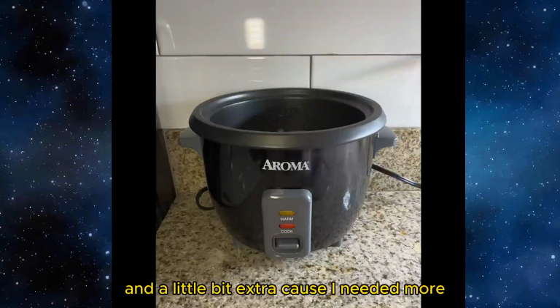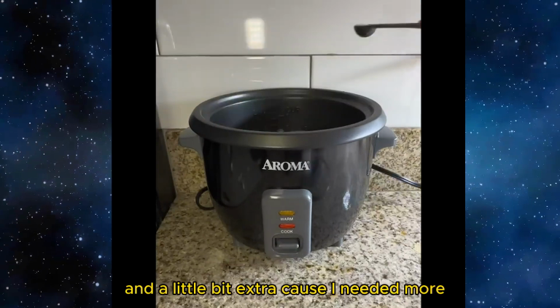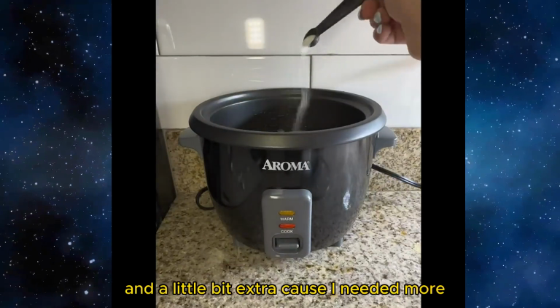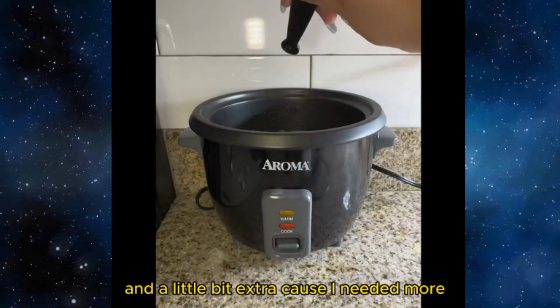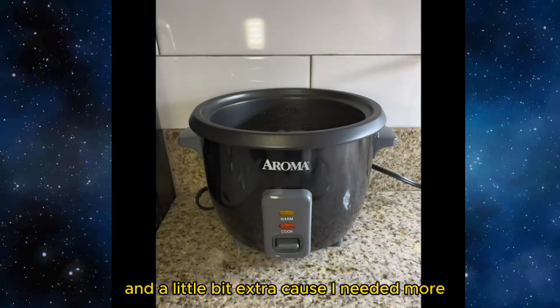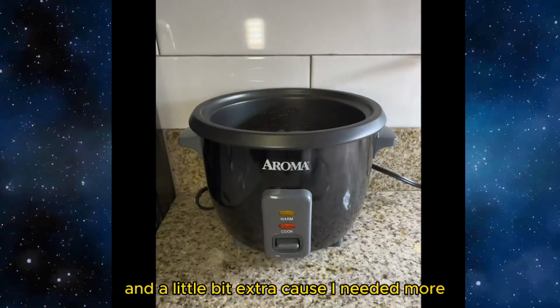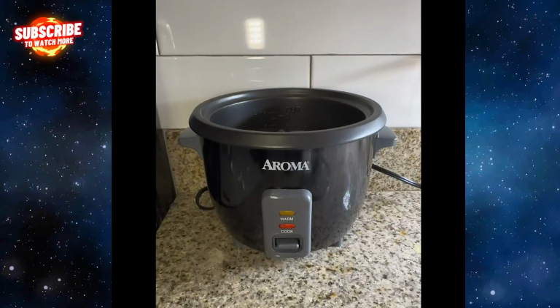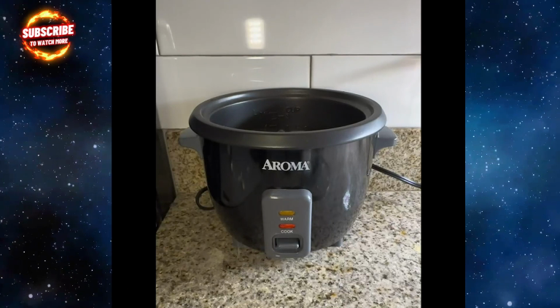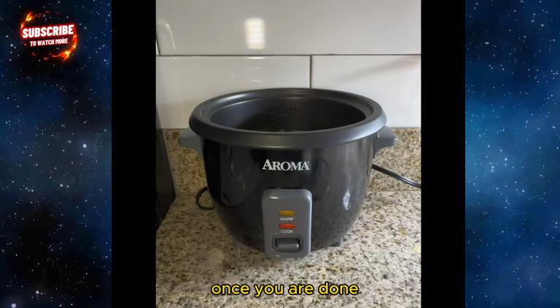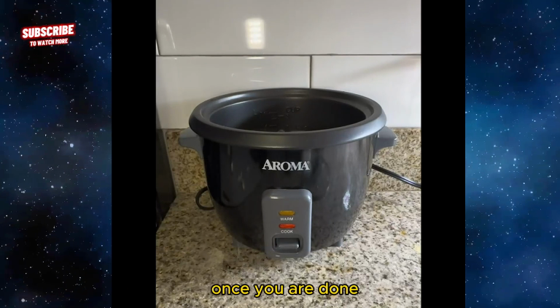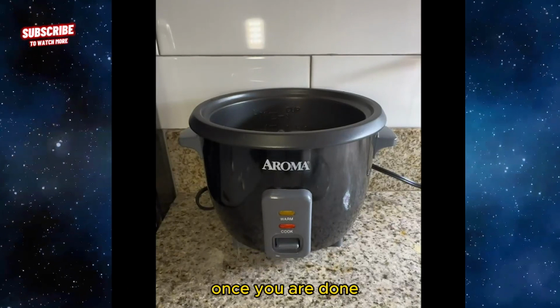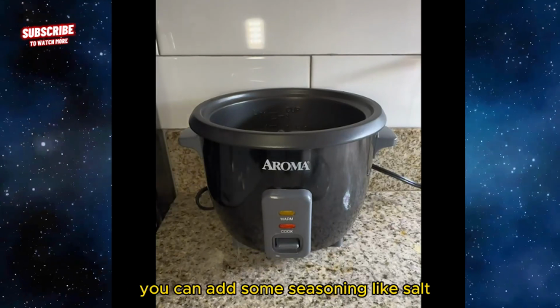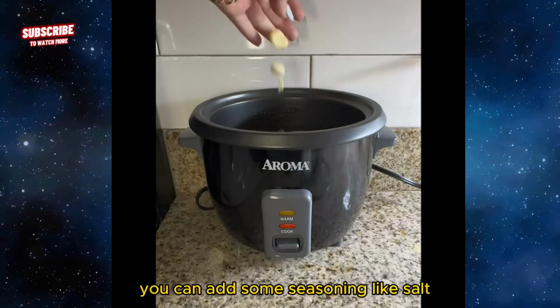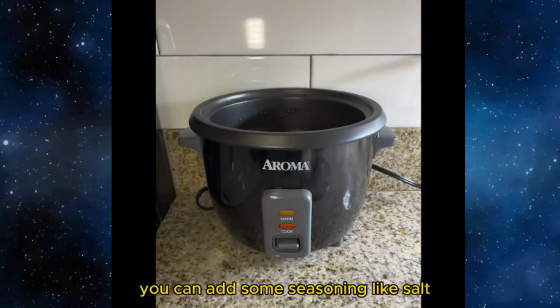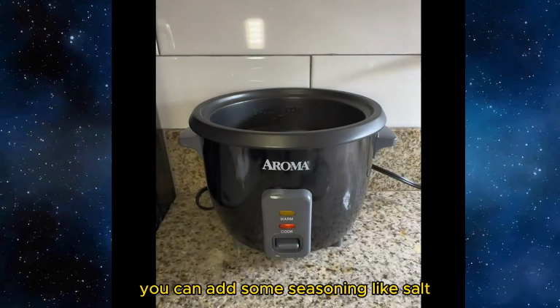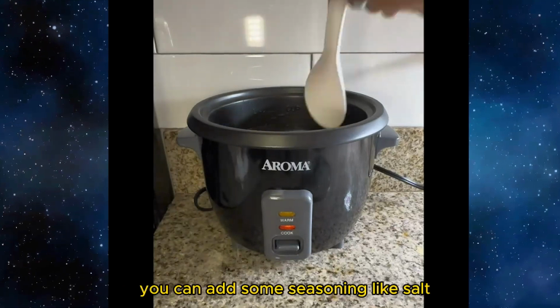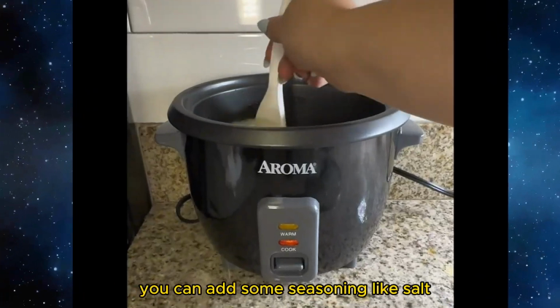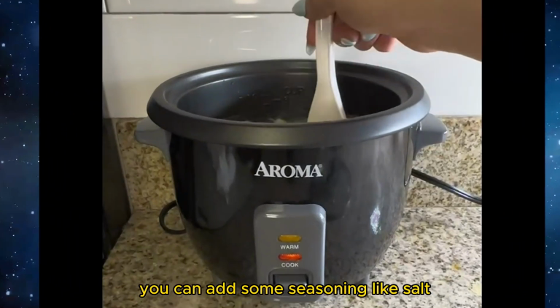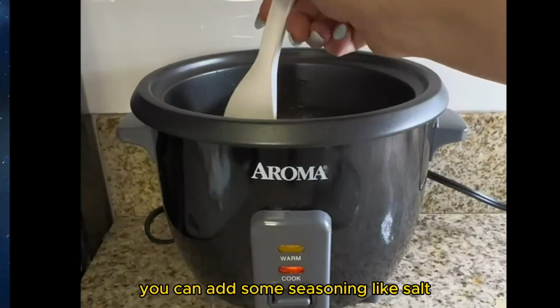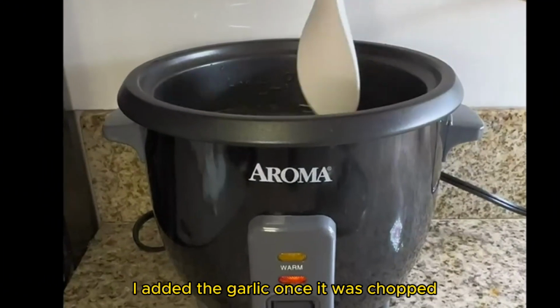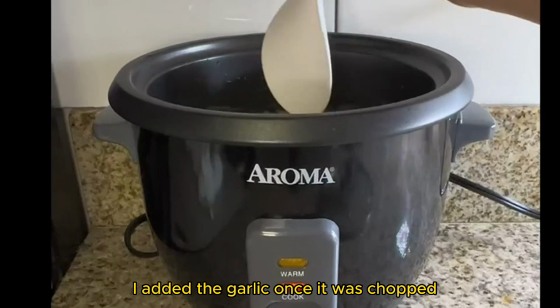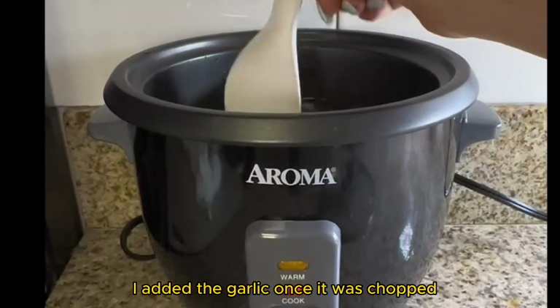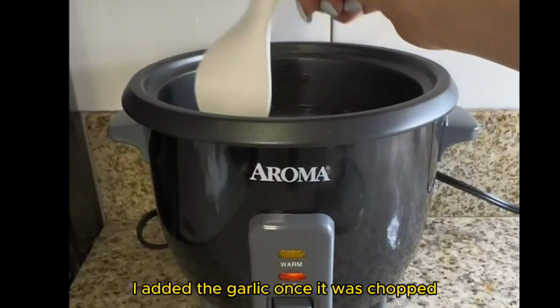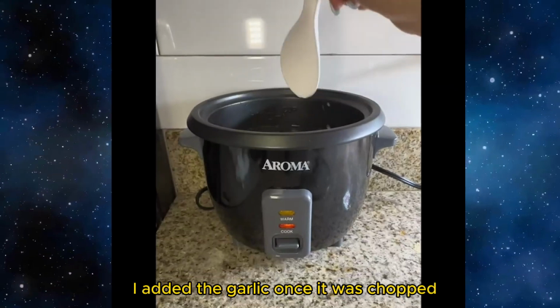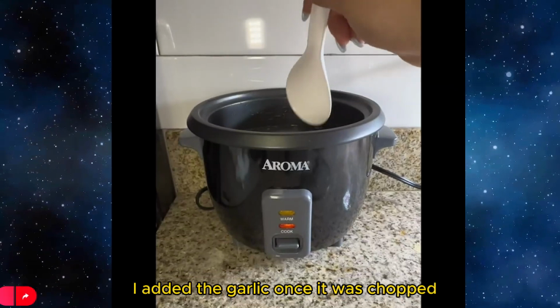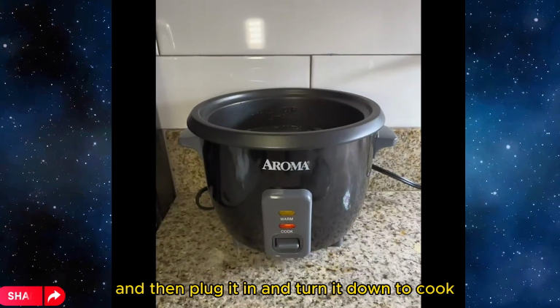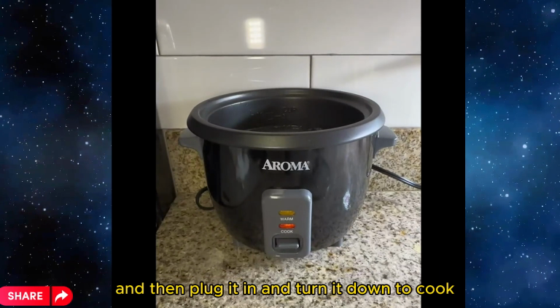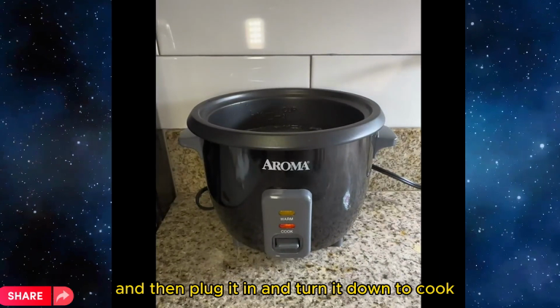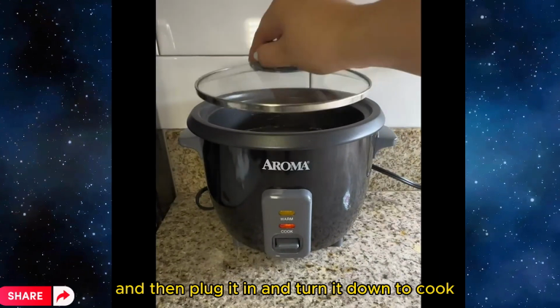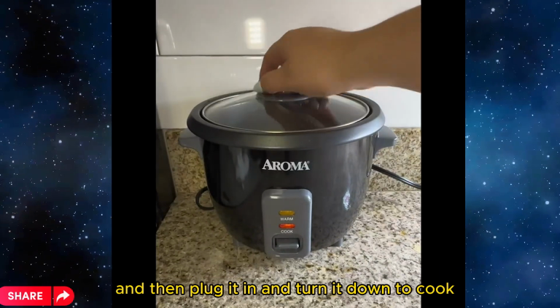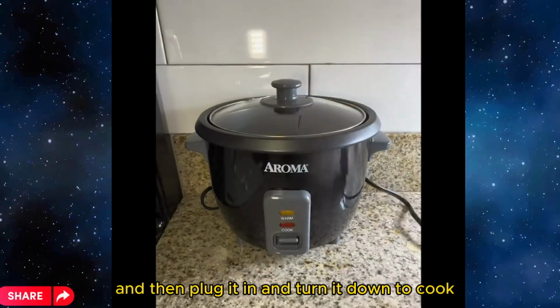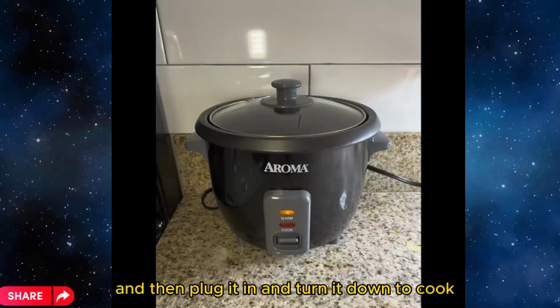Add a little bit extra because I needed more. Once you are done you can add some seasoning like salt. I added the garlic once it was chopped, then plug it in and turn it down to cook.